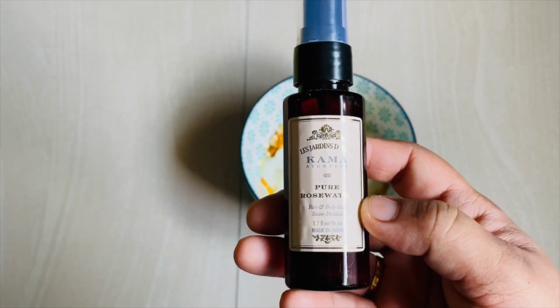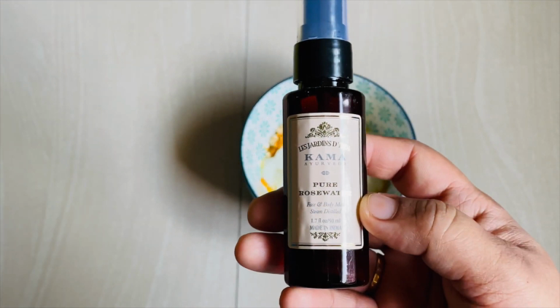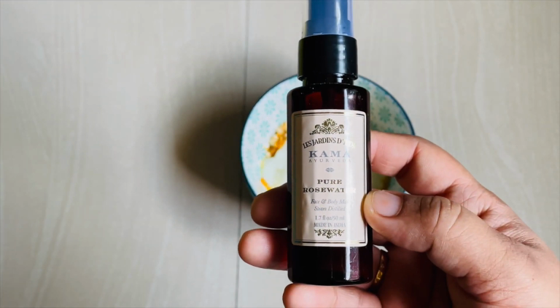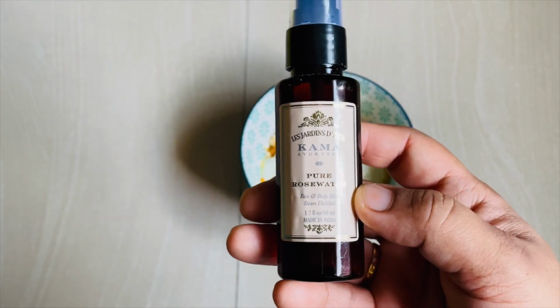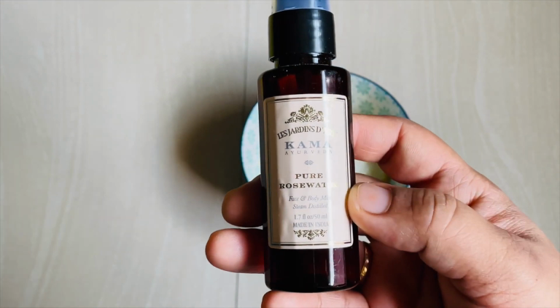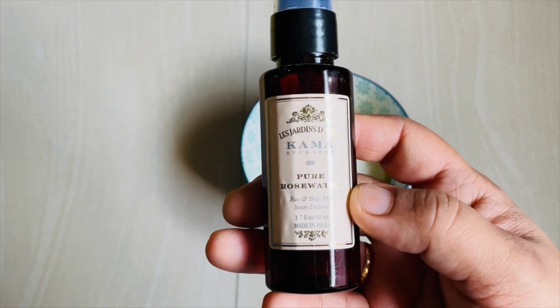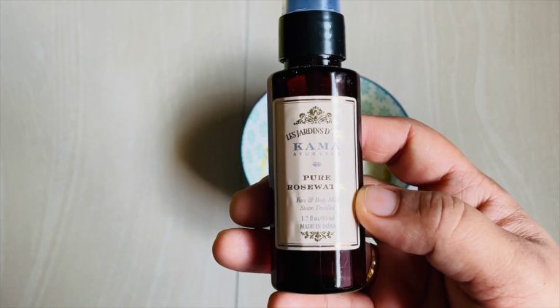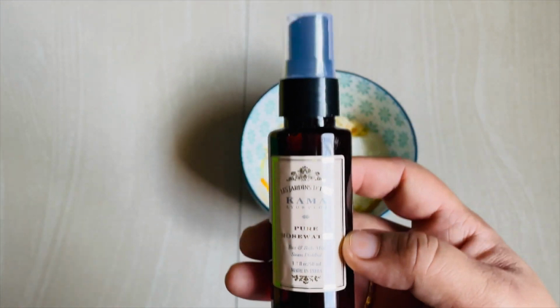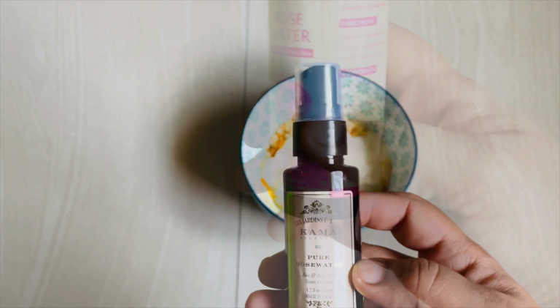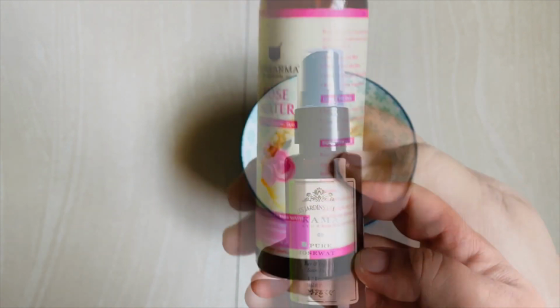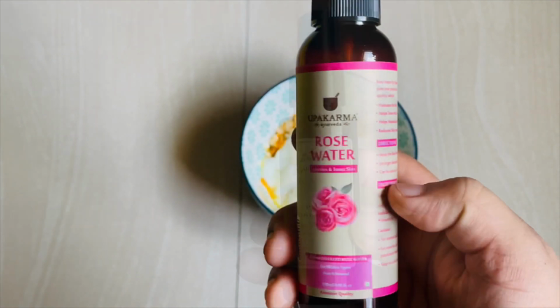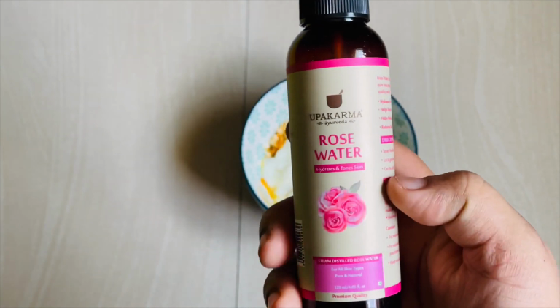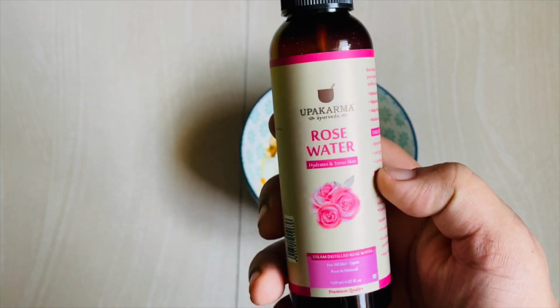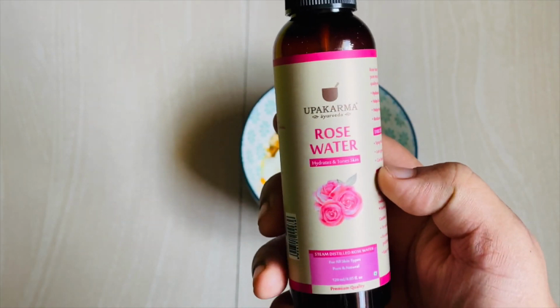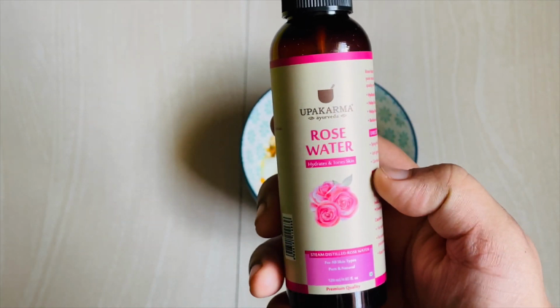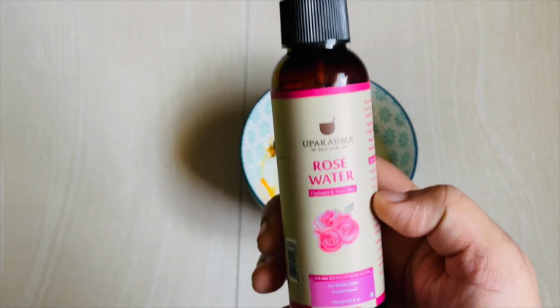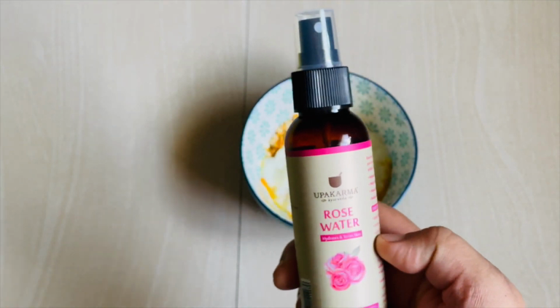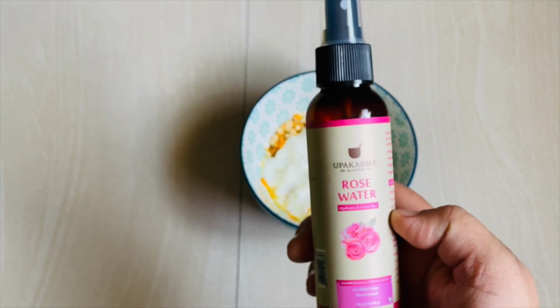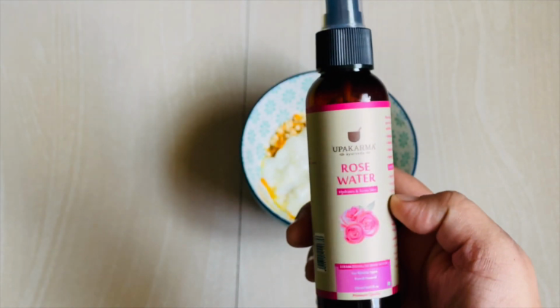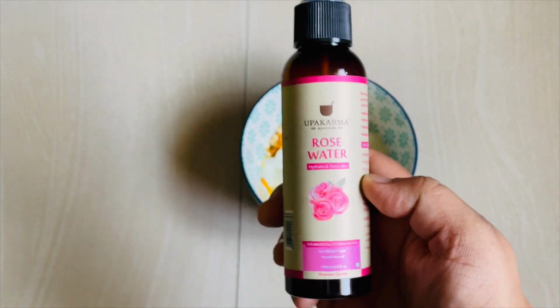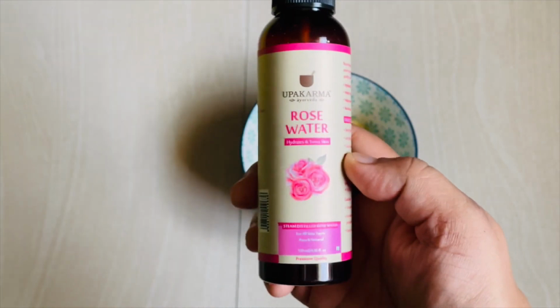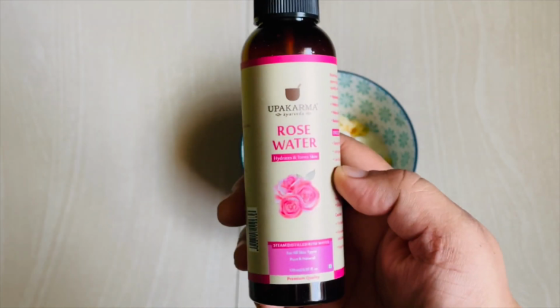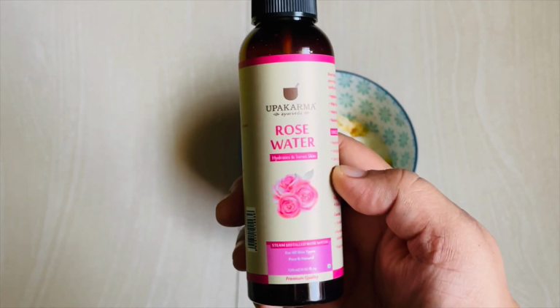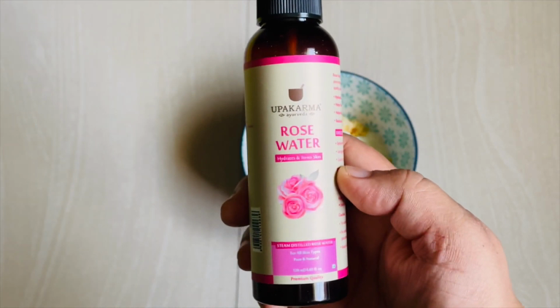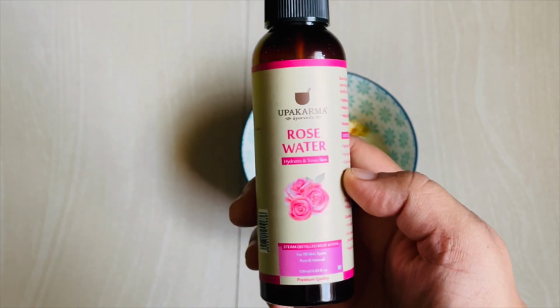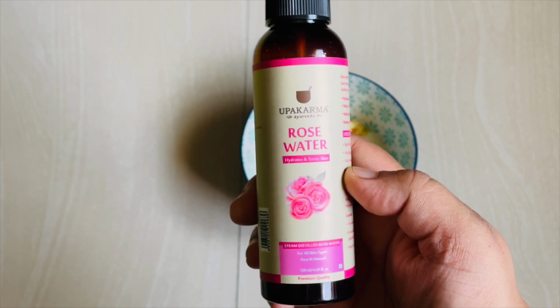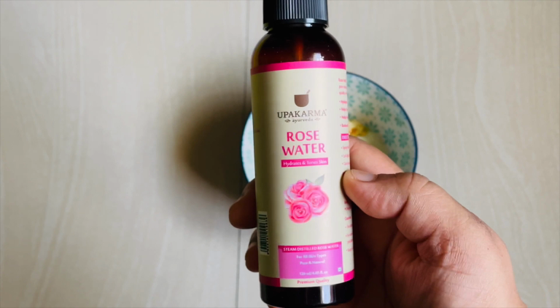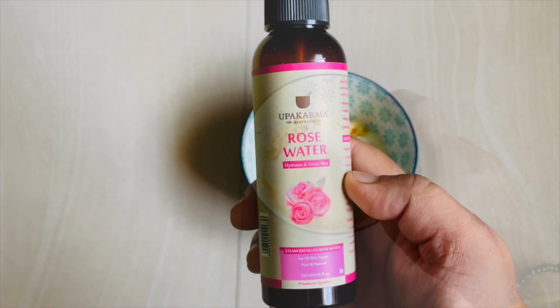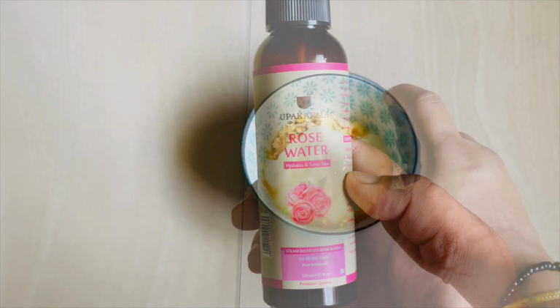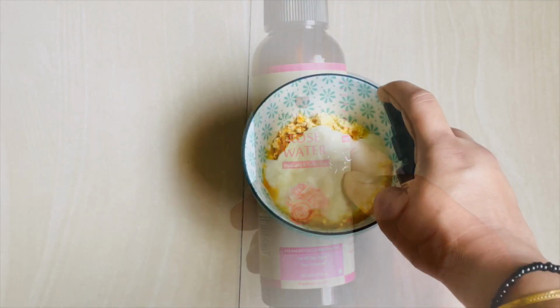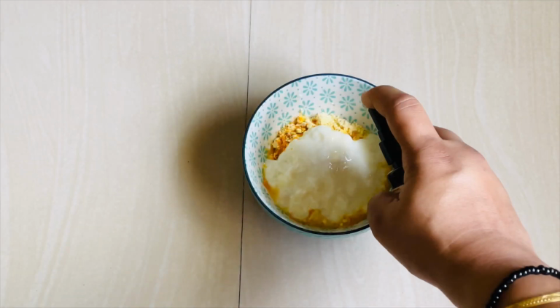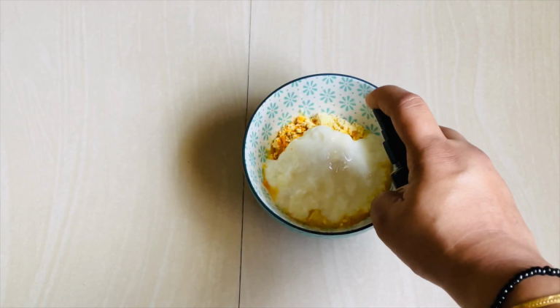Lastly, I'm going to add in some rose water. This is by Kama Ayurveda. I have another option by a brand called Oopakarma rose water — I got both of these from nykaa.com and they're equally good.